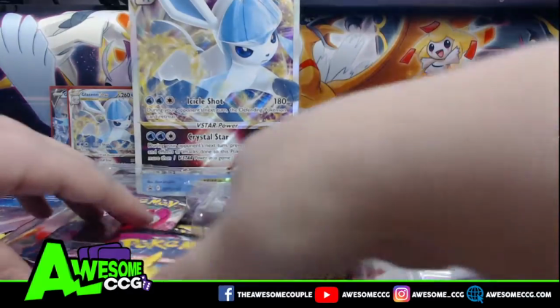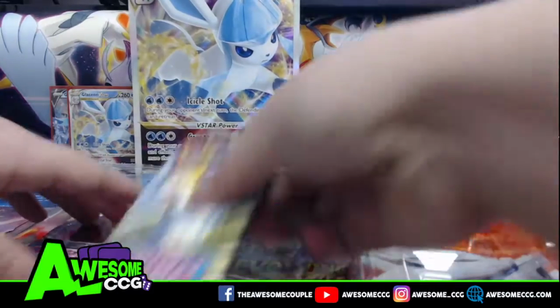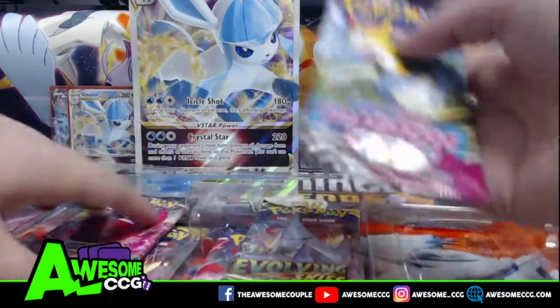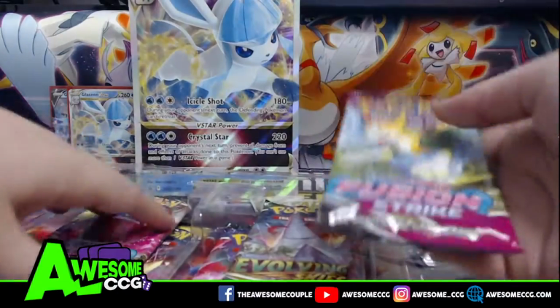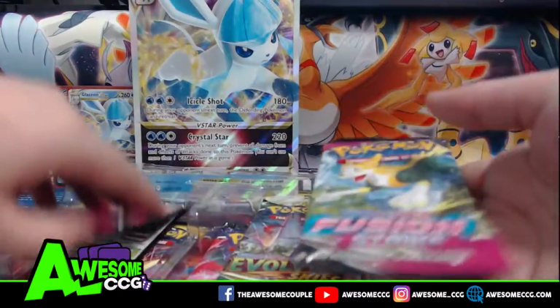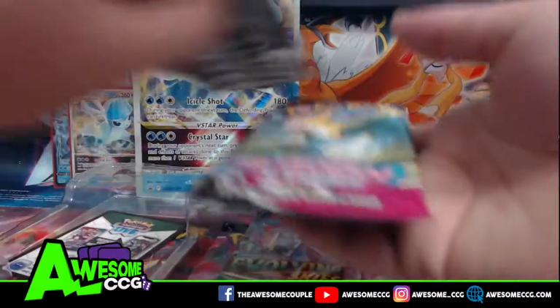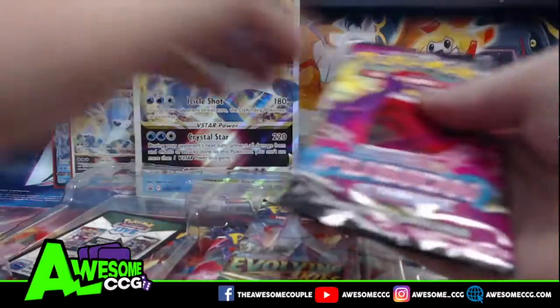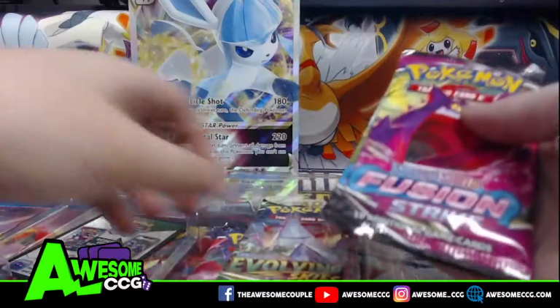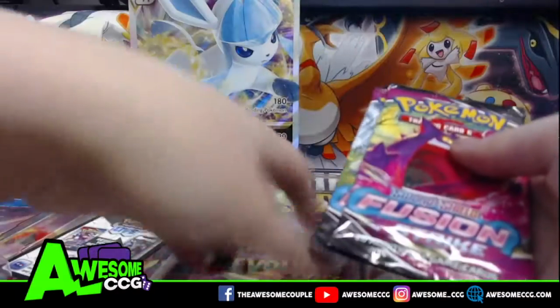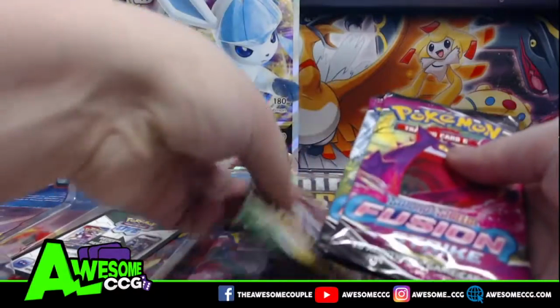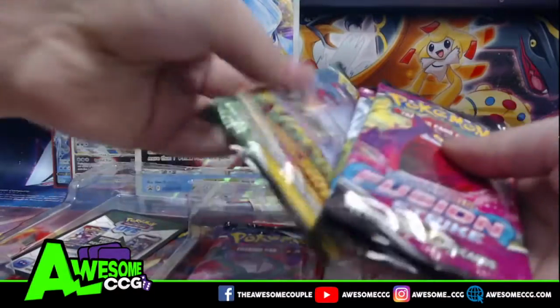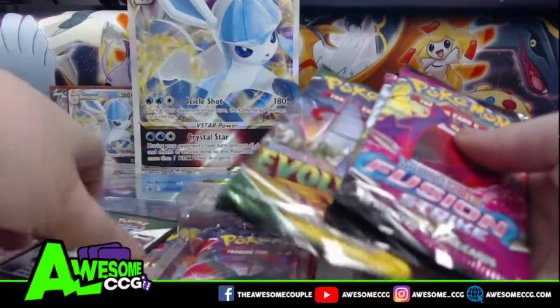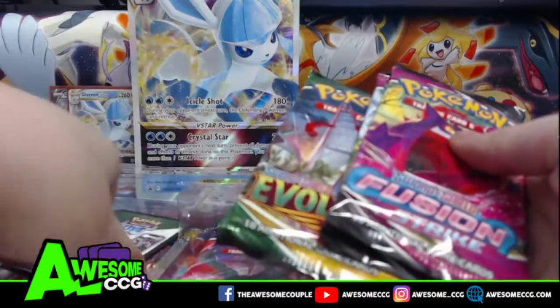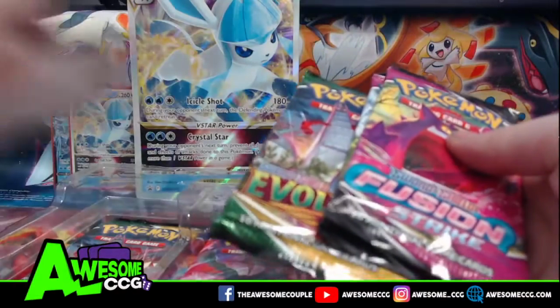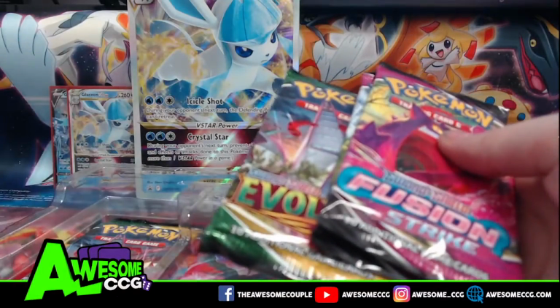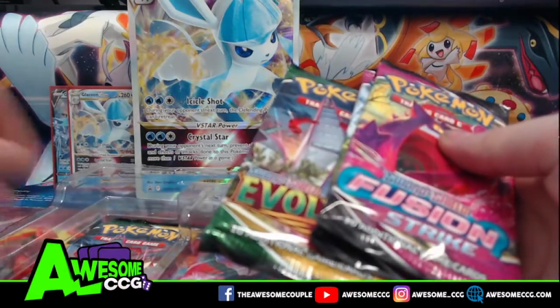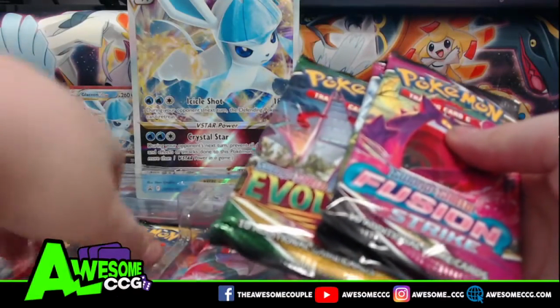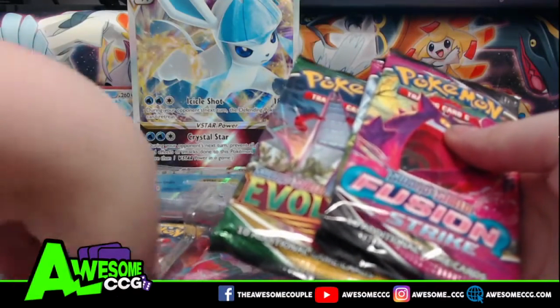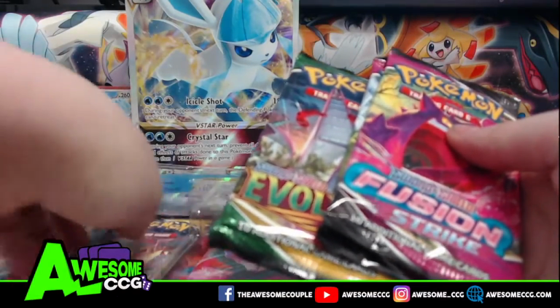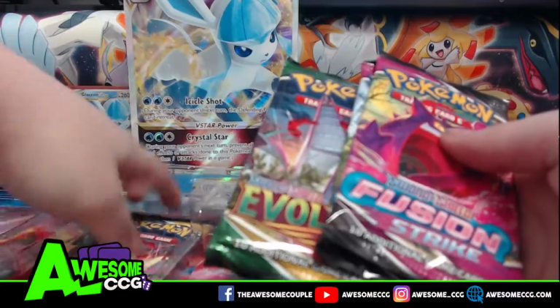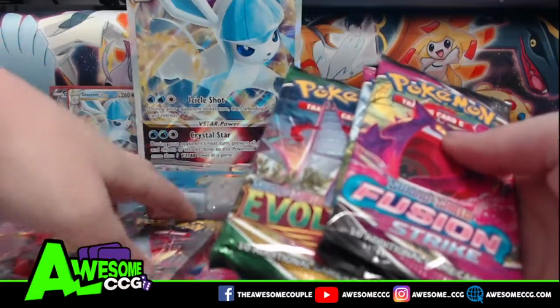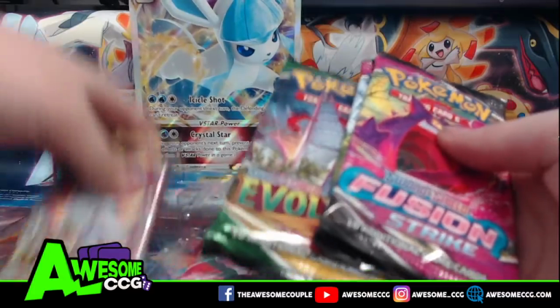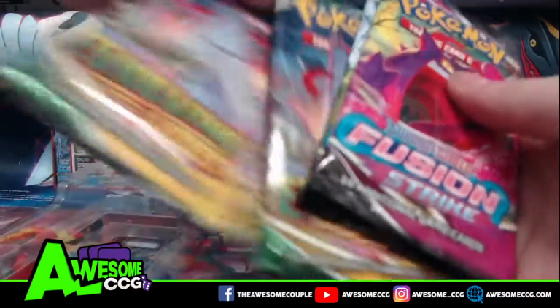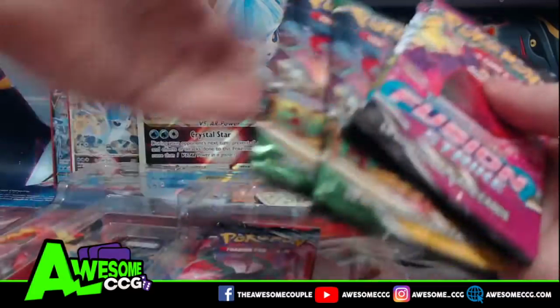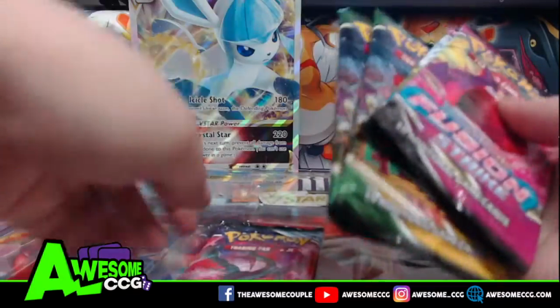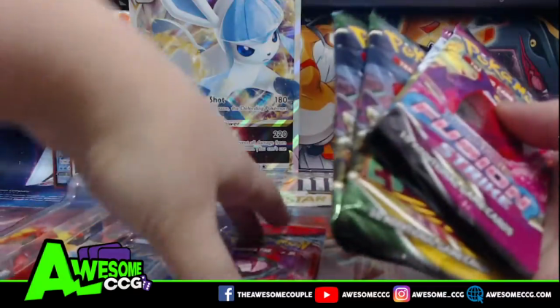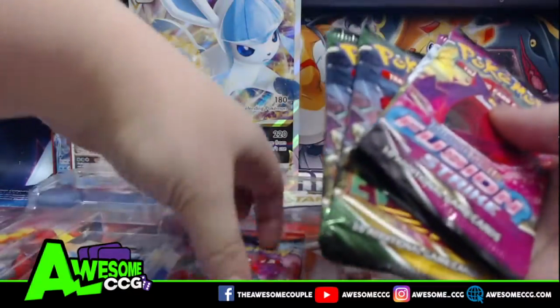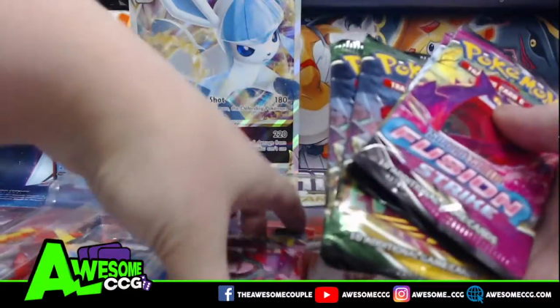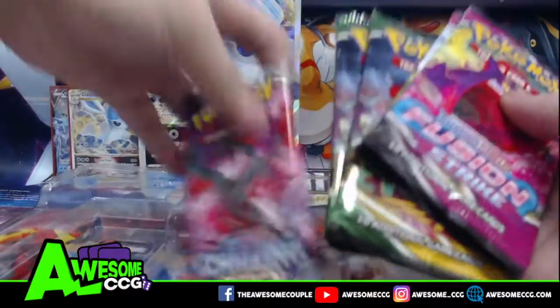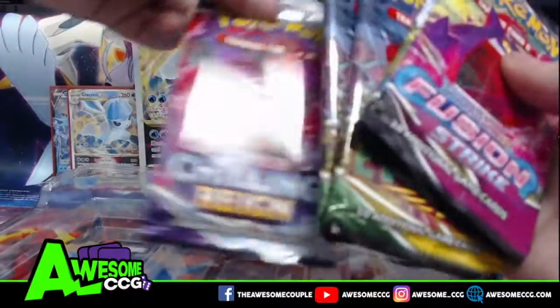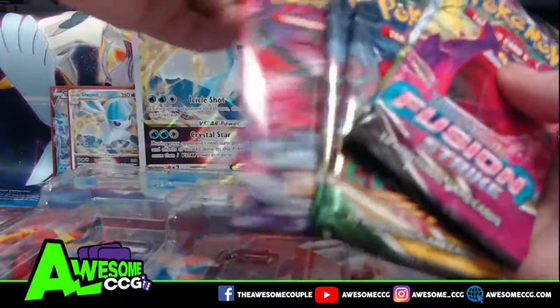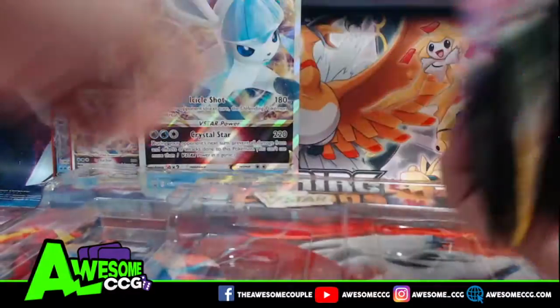Alright, we got two Fusion Strike packs, two Evolving Skies, and a Chilling Rain Booster Pack.